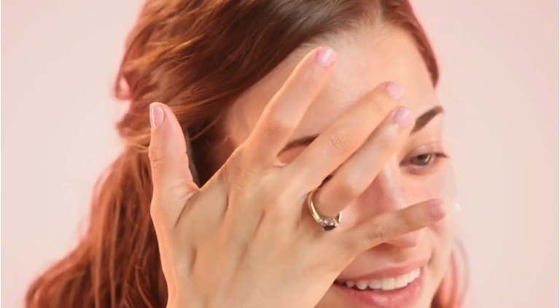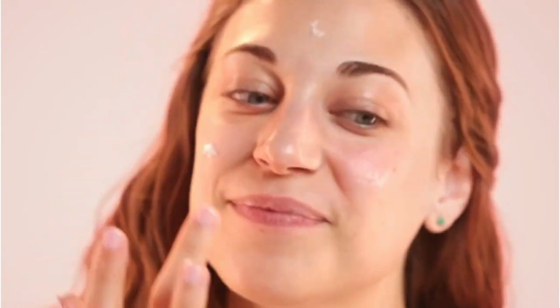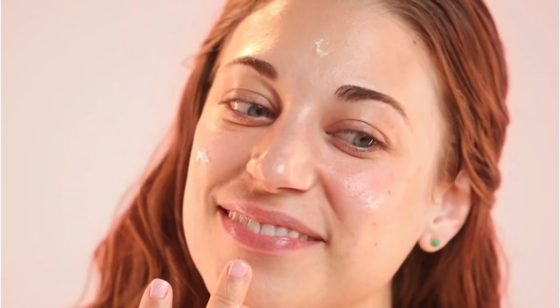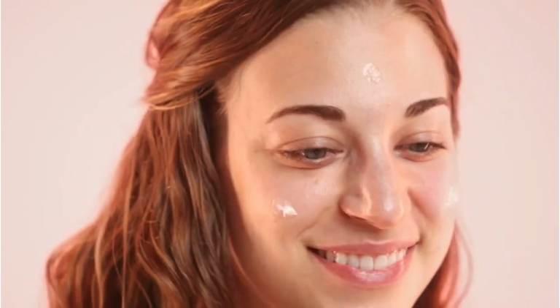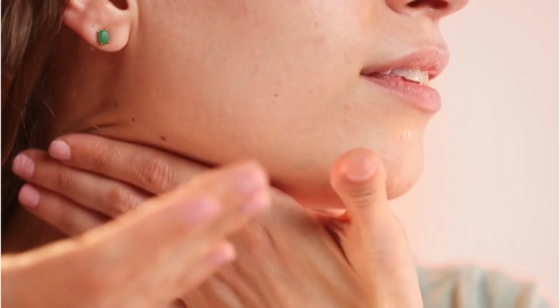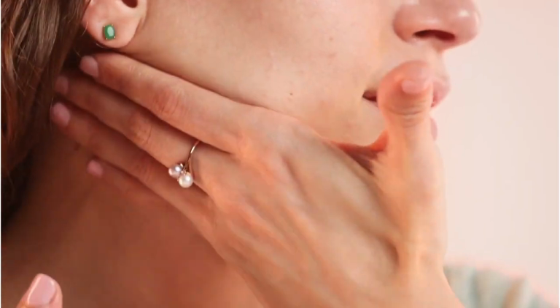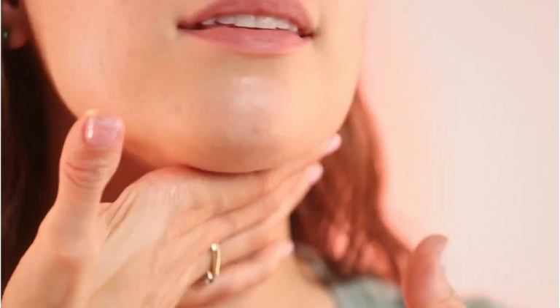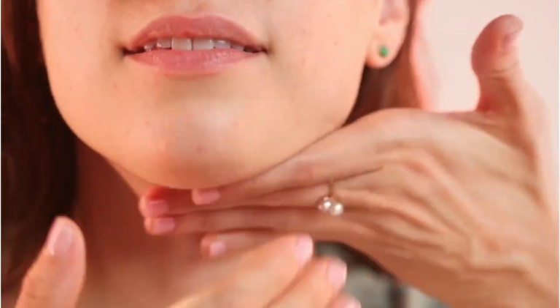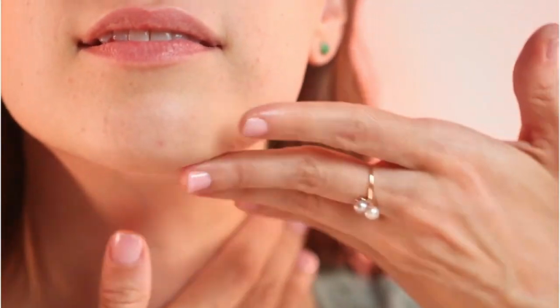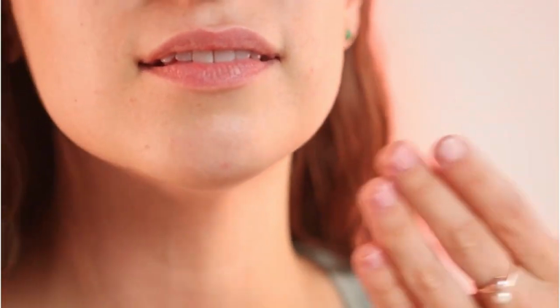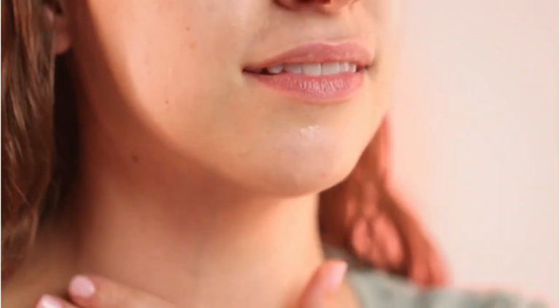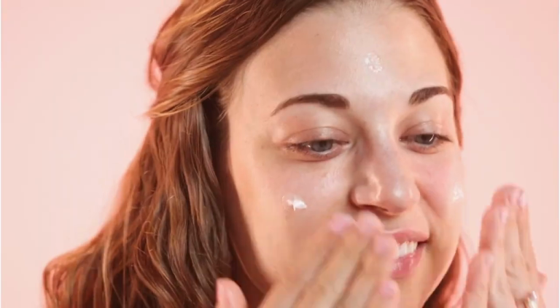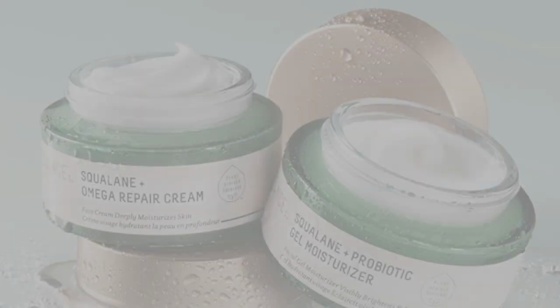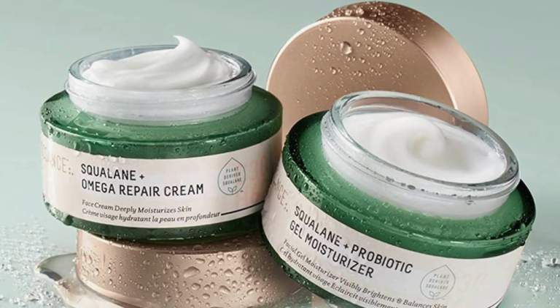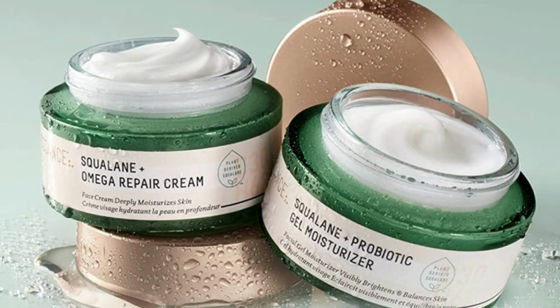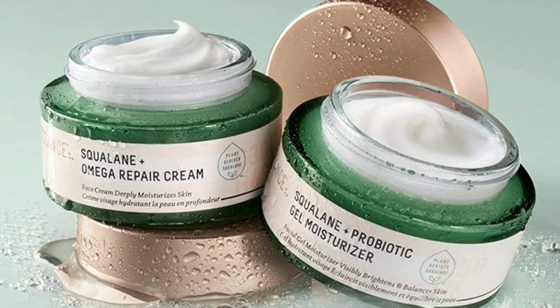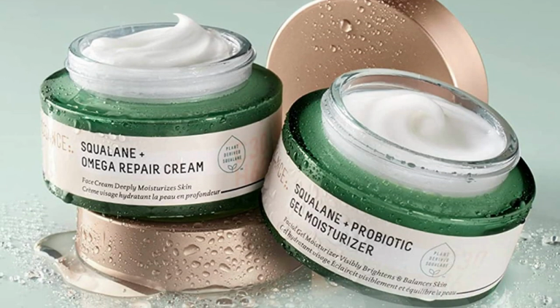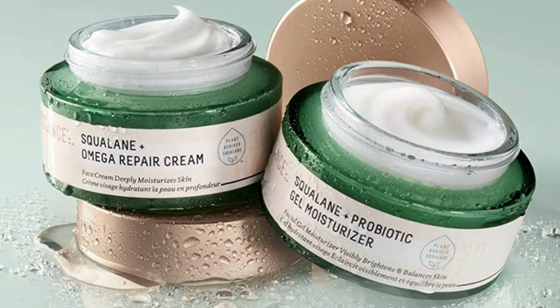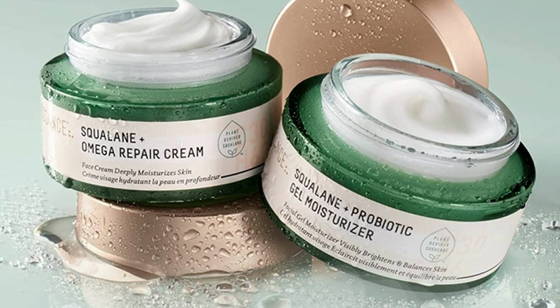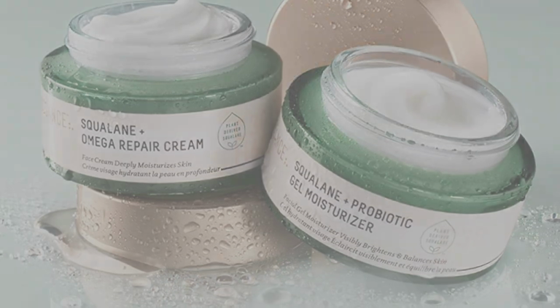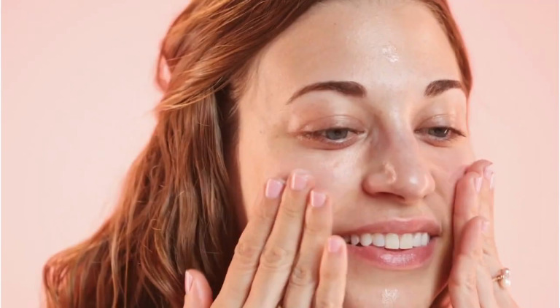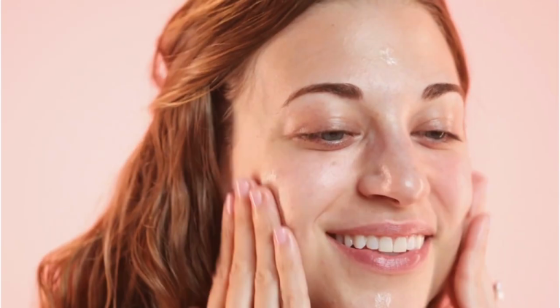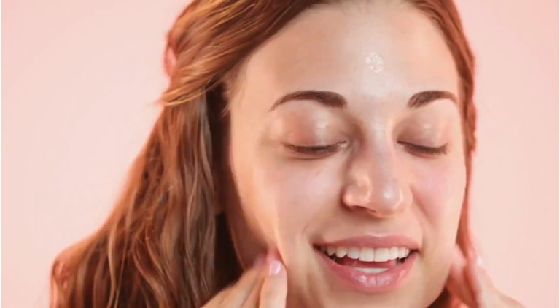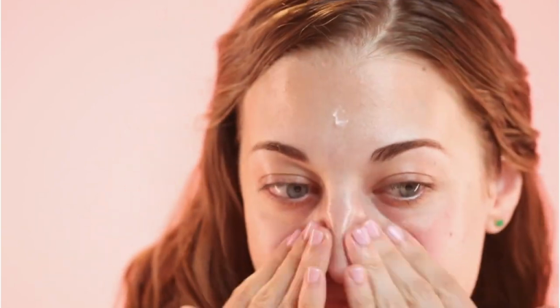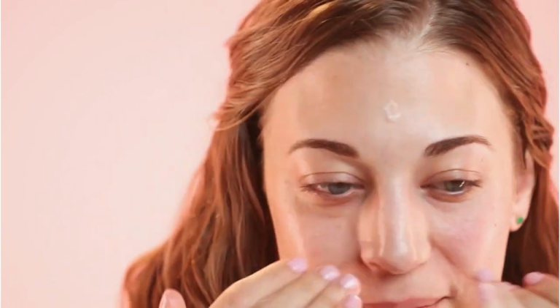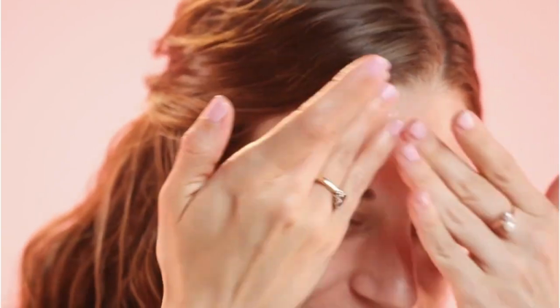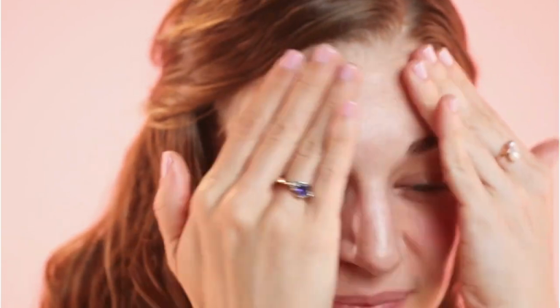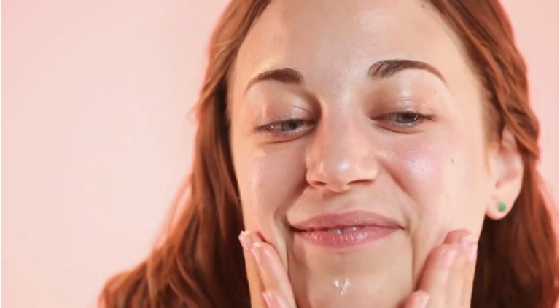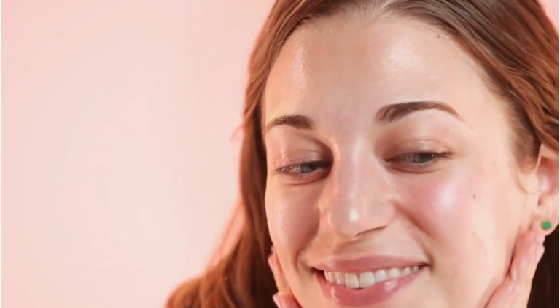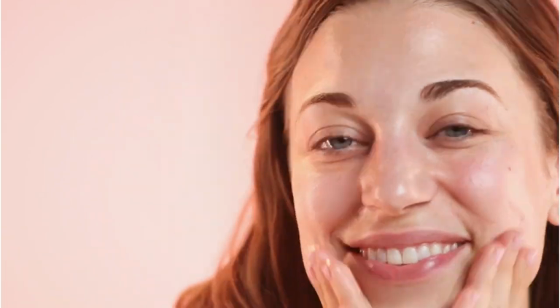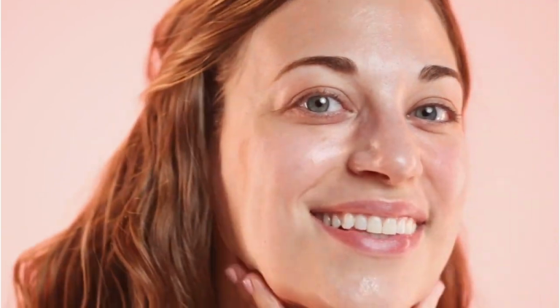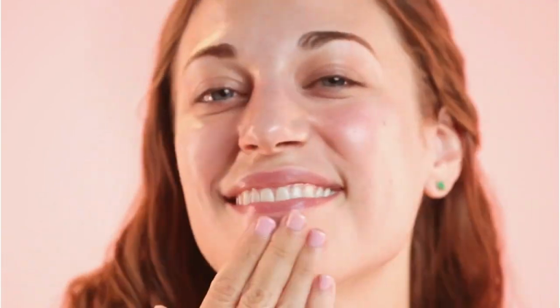Pros: lightweight gel, red seaweed and ginger extracts, exfoliating lactic acid, nourishing Lactococcus ferment lysate, vegan and cruelty-free. Cons: not really a probiotic, pricier, not enough moisture for some.